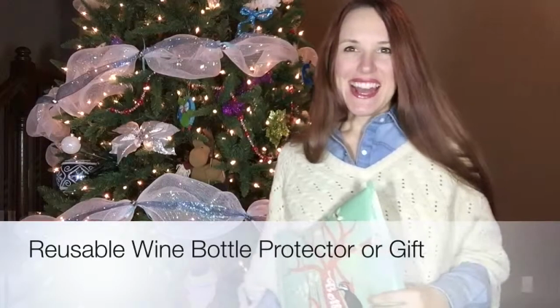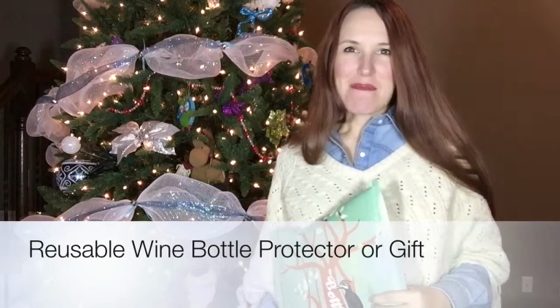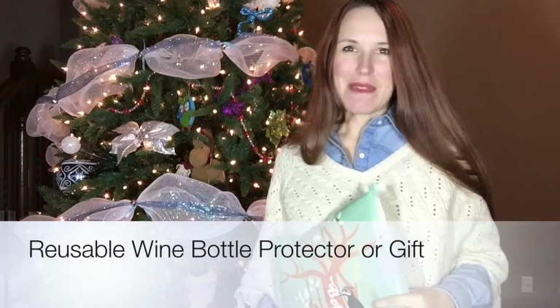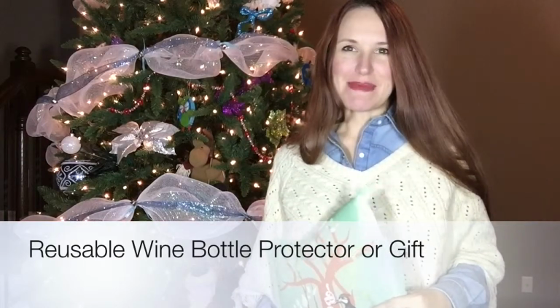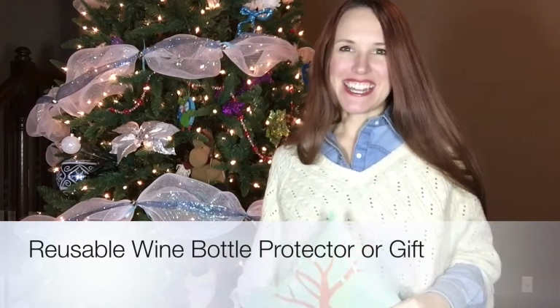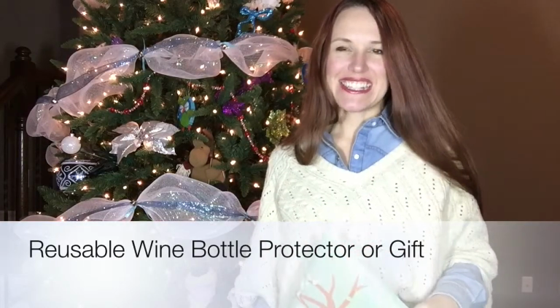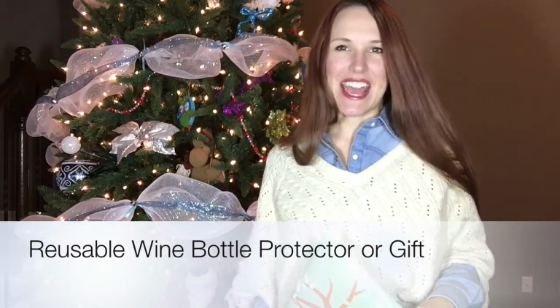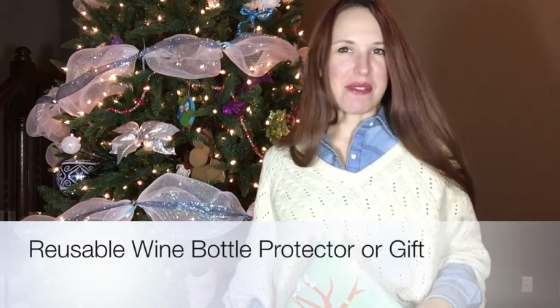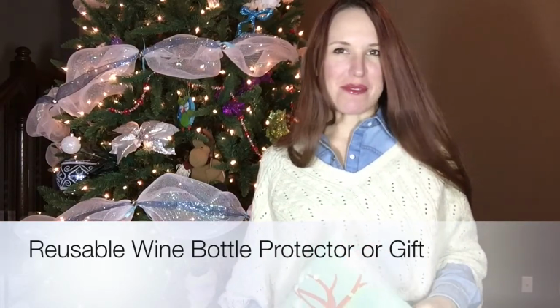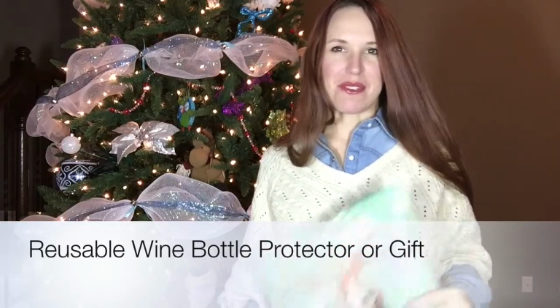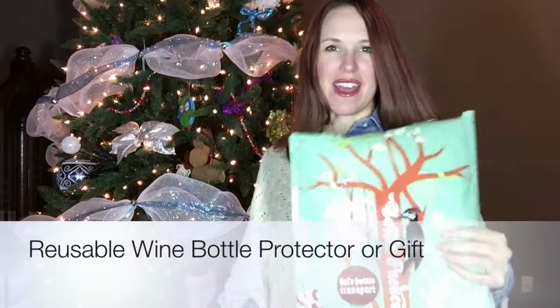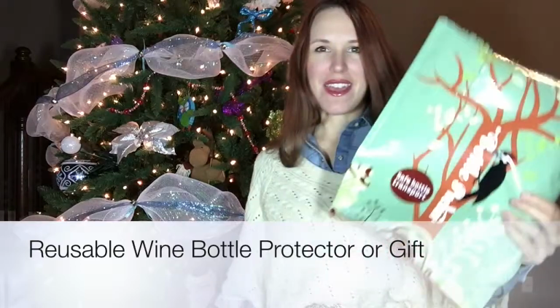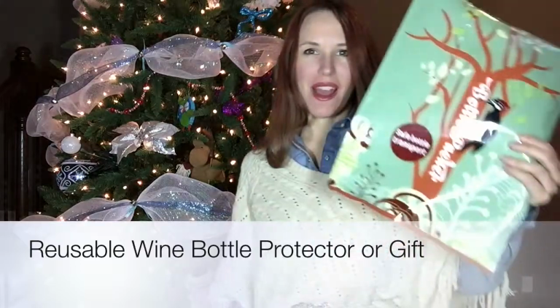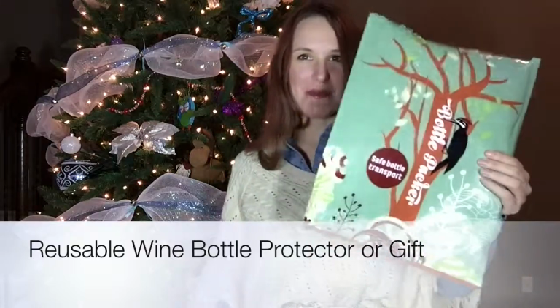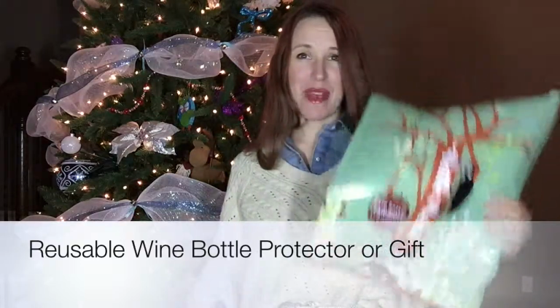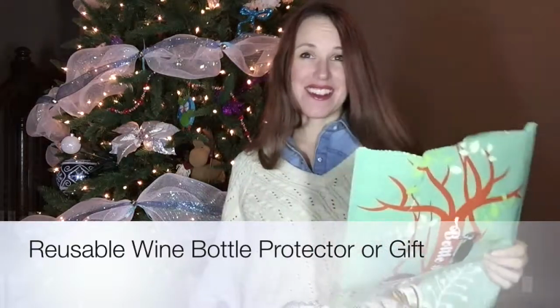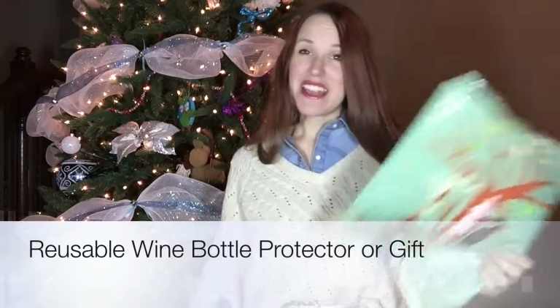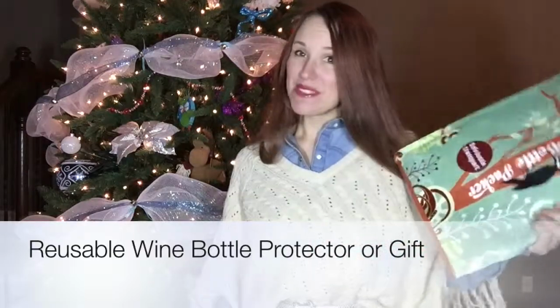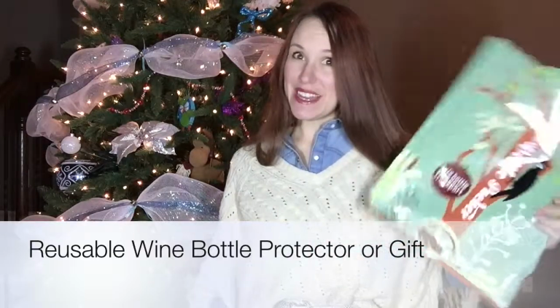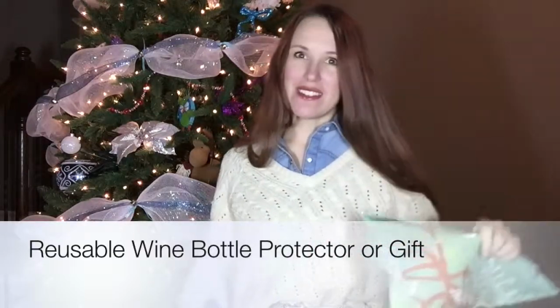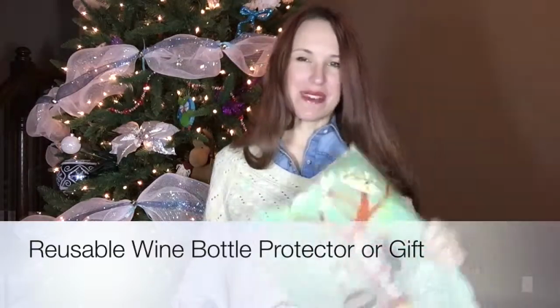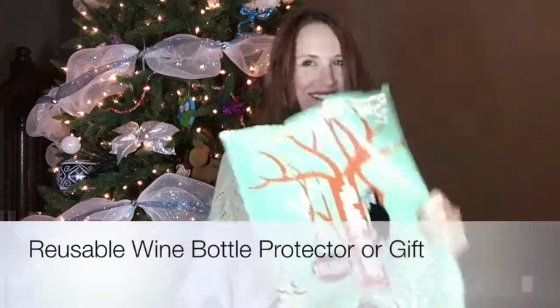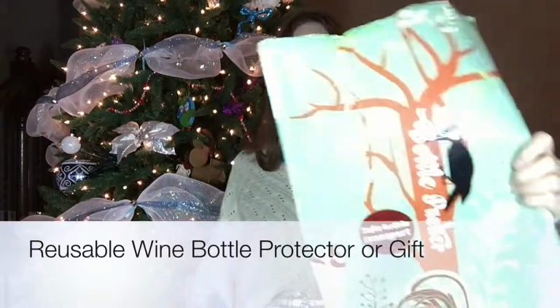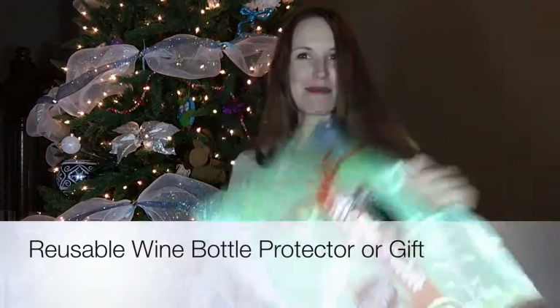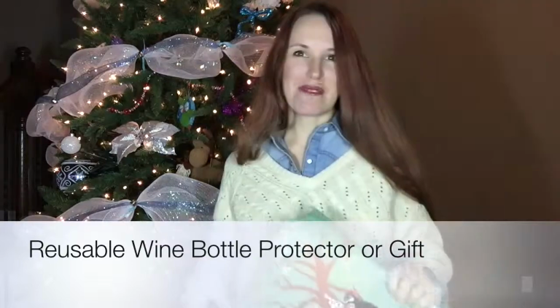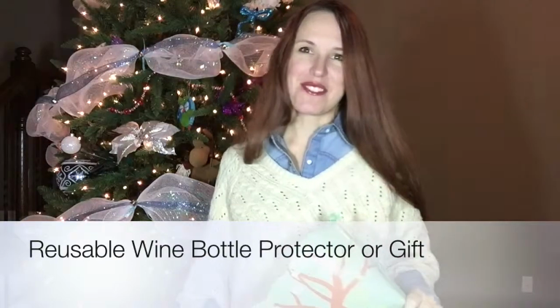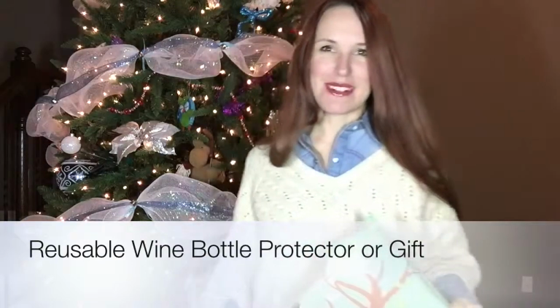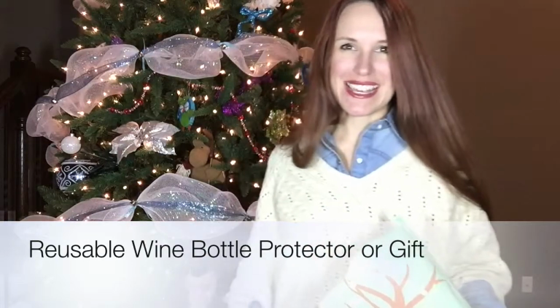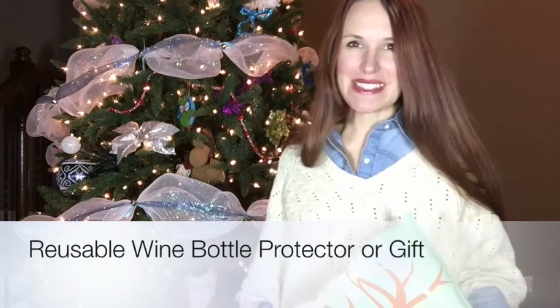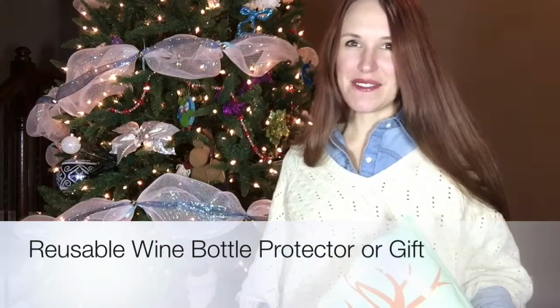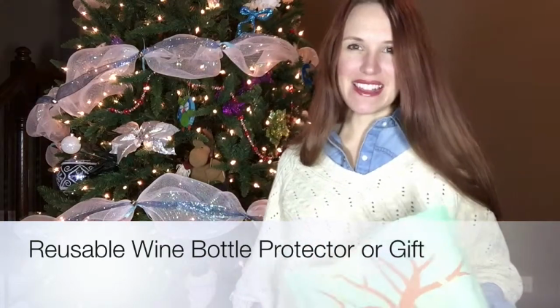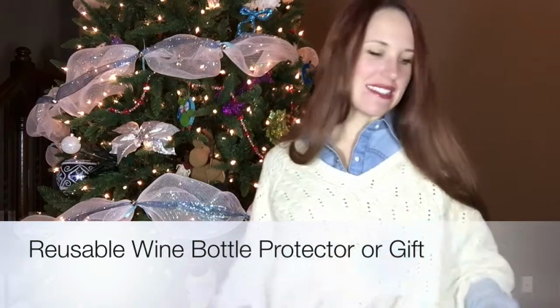Hi, my name is Miss Jenna and today I am doing a review of a wine bottle packer. It can be used on any bottle, but that's typically the ones you're going to want to be taking the best care of this holiday season.